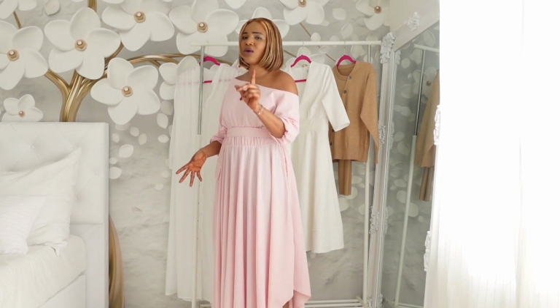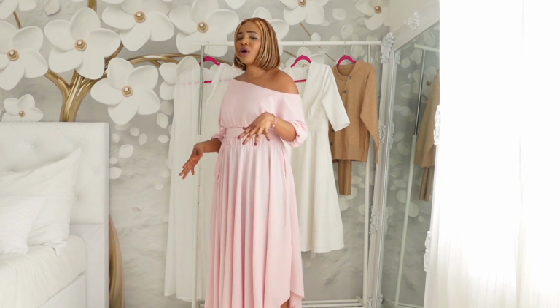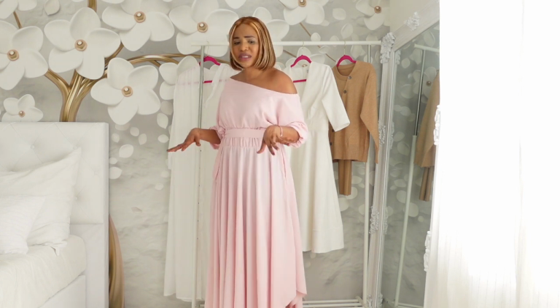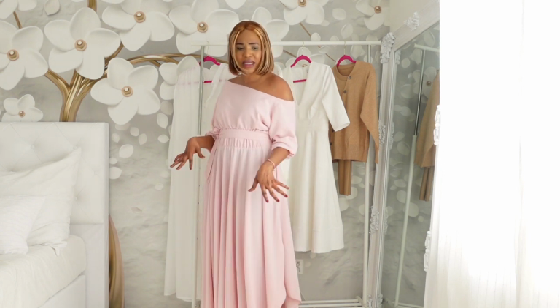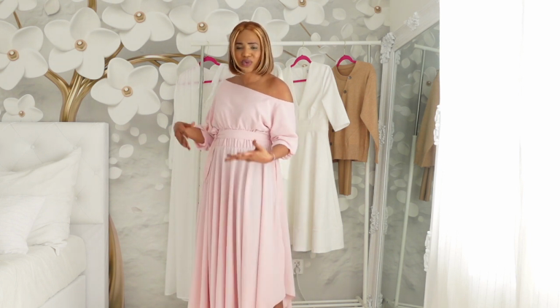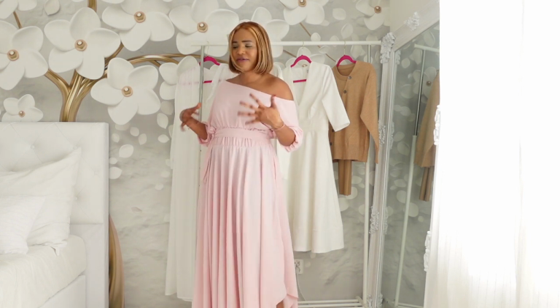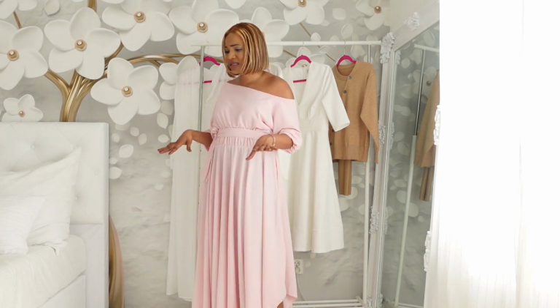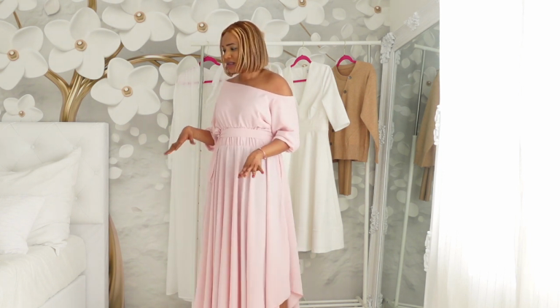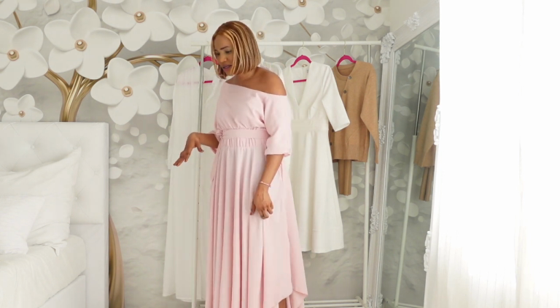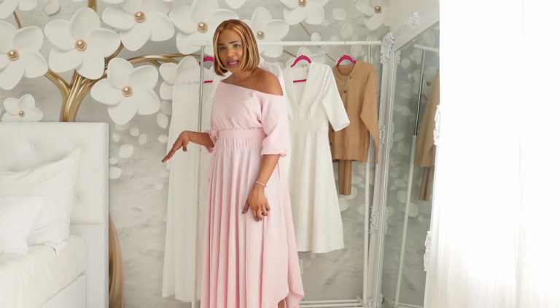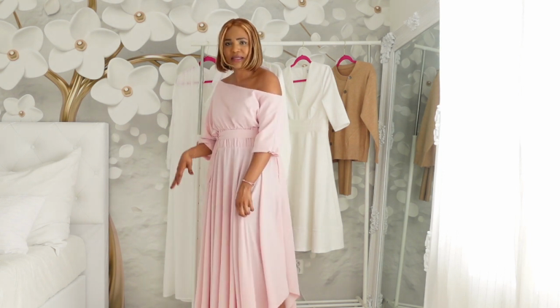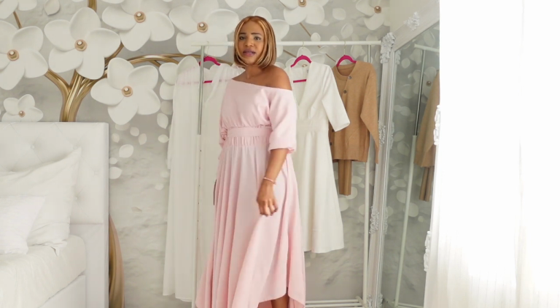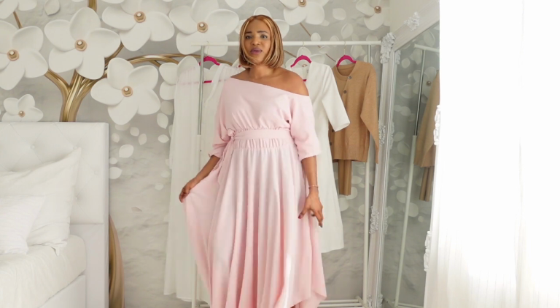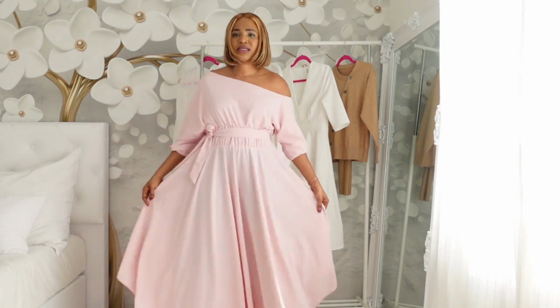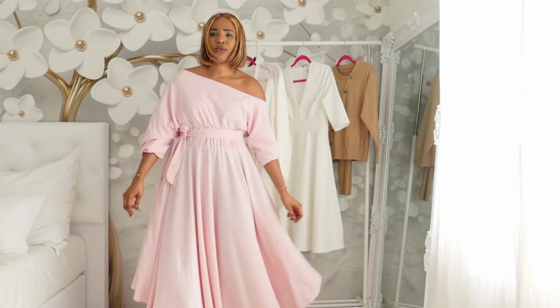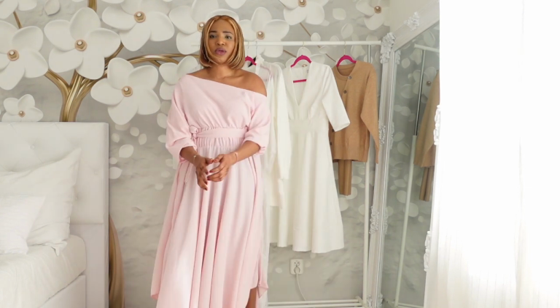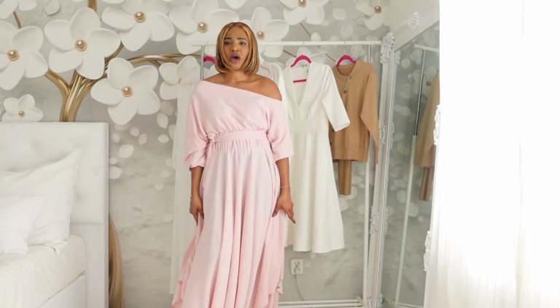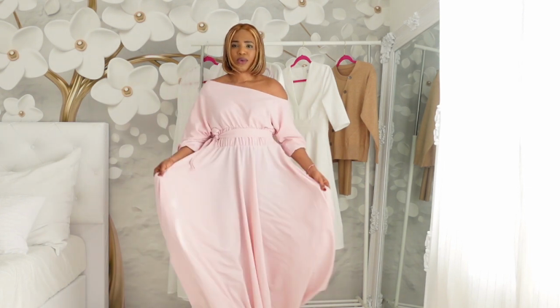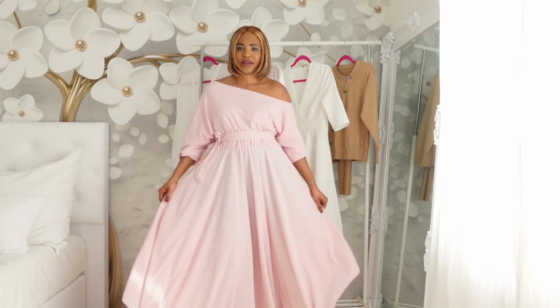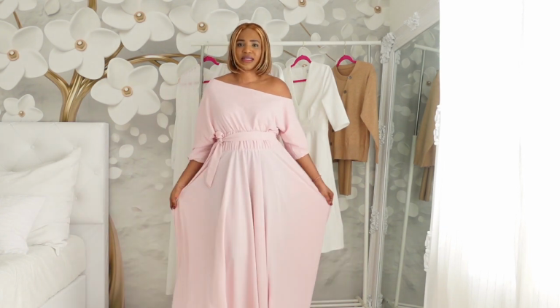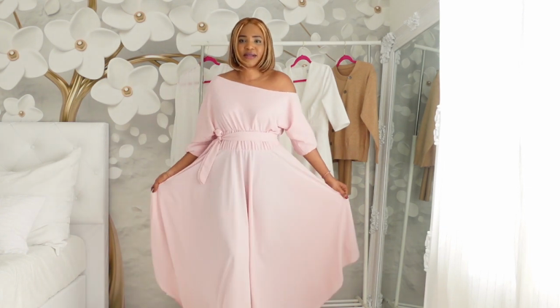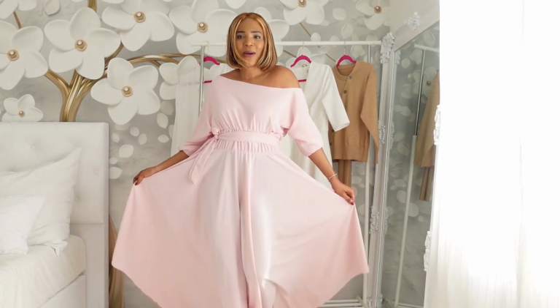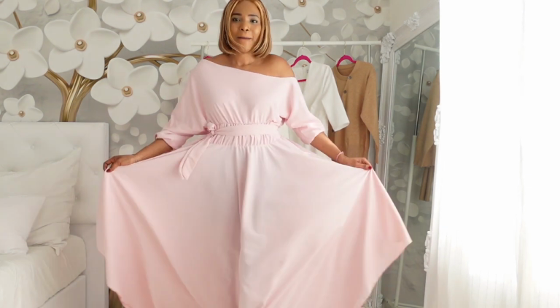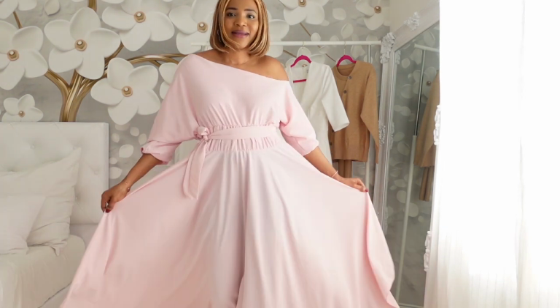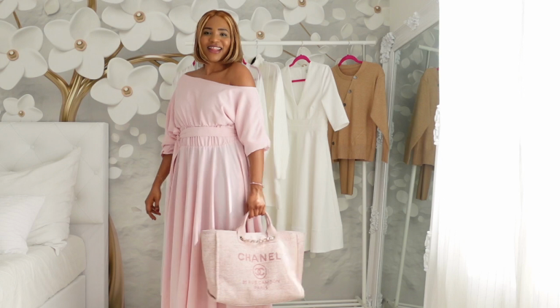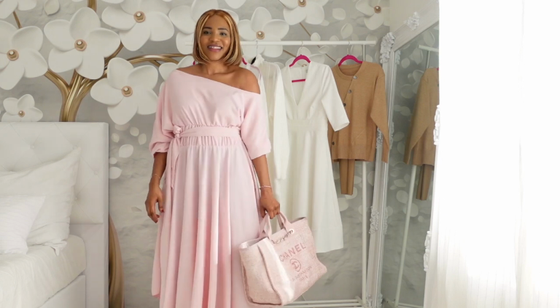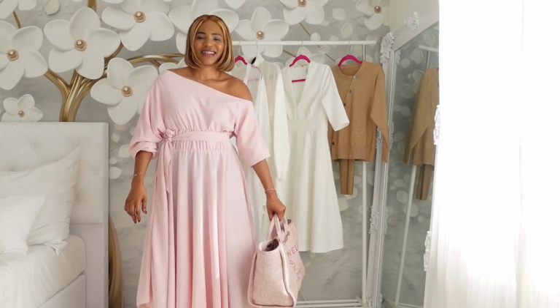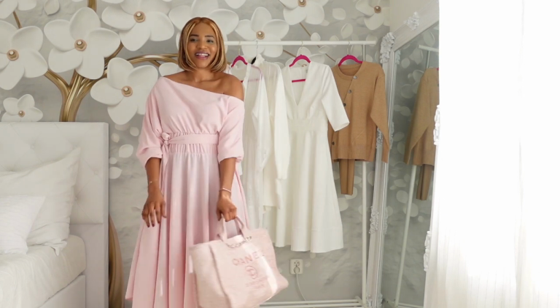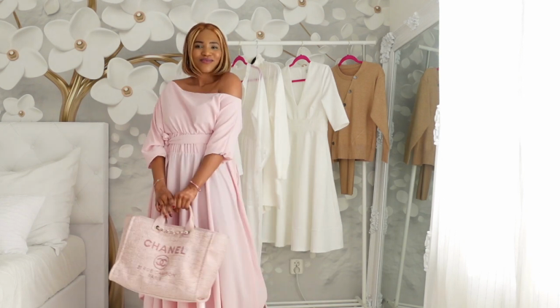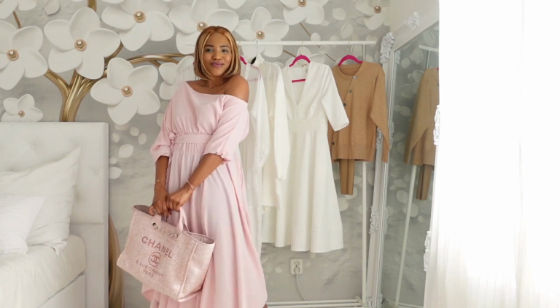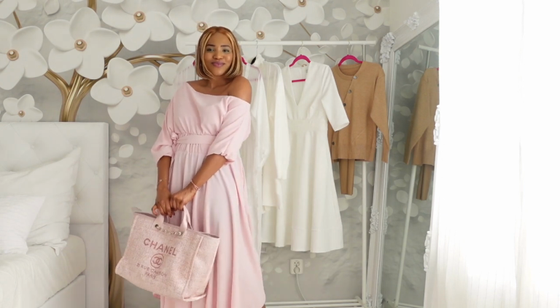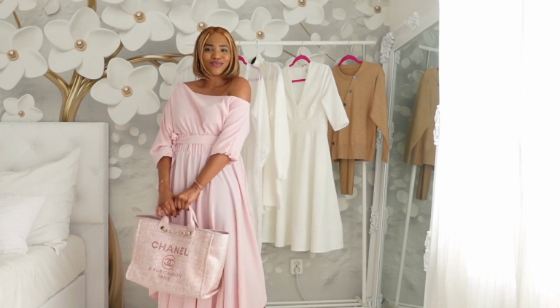I'll also be styling it with flat sandals — and yeah, it's amazing.